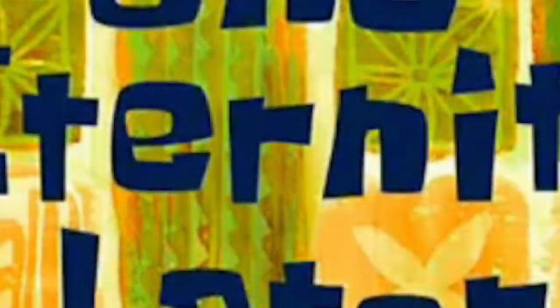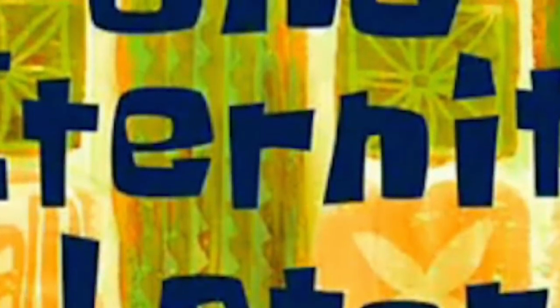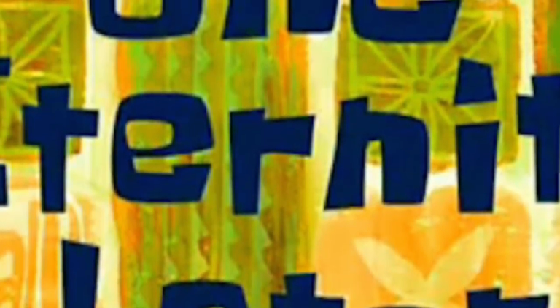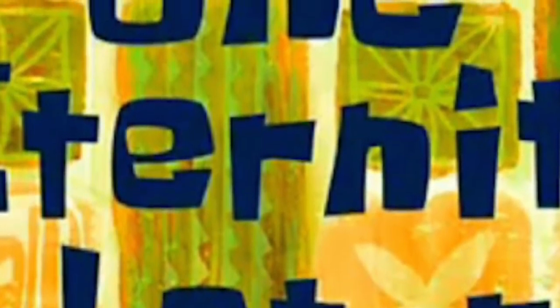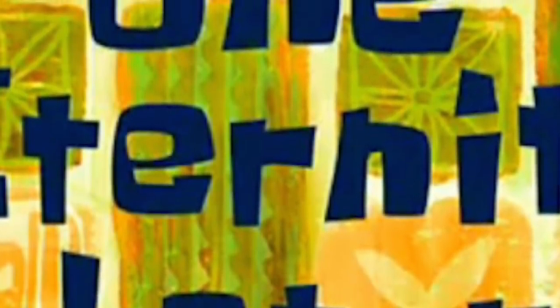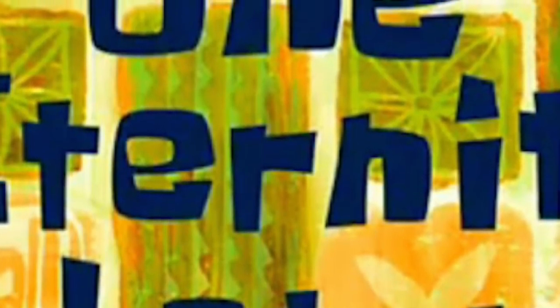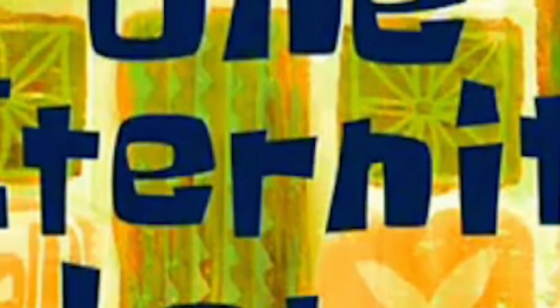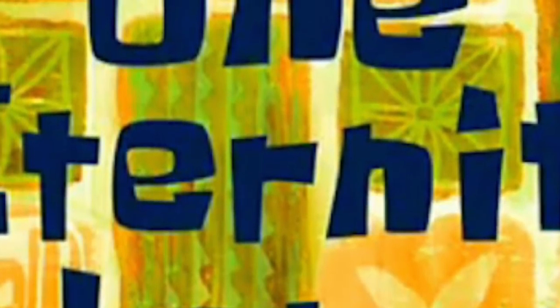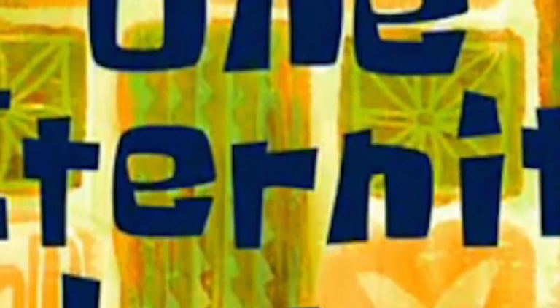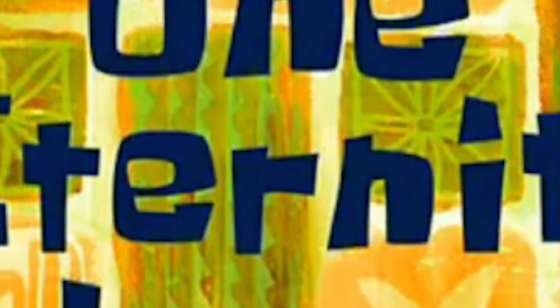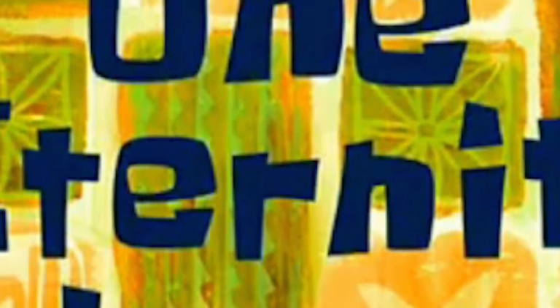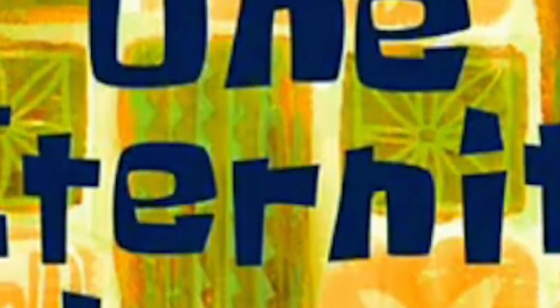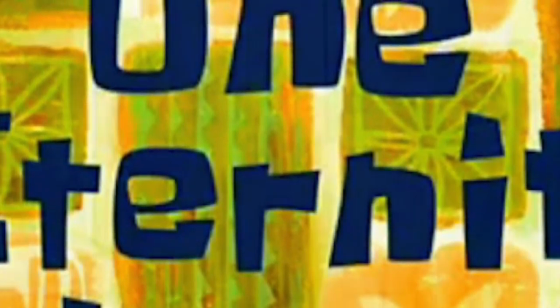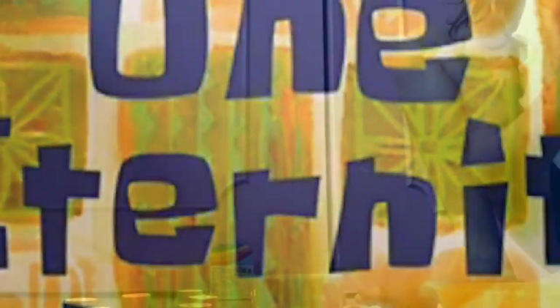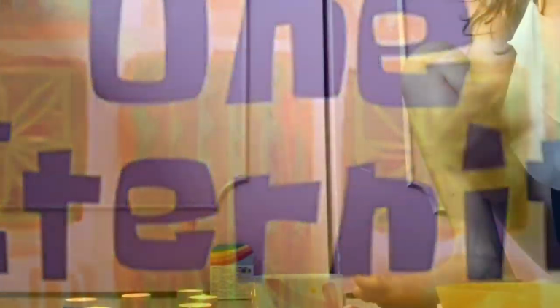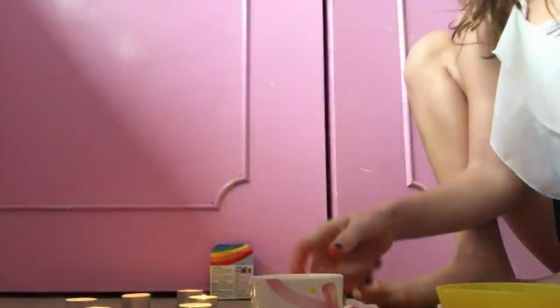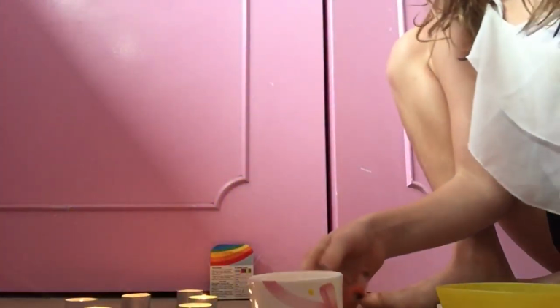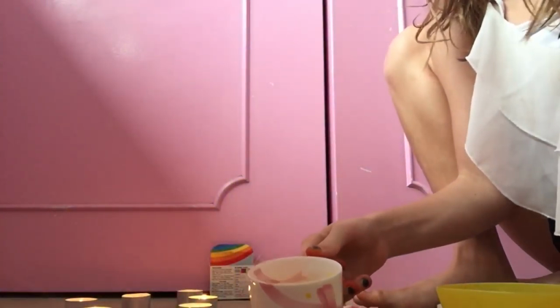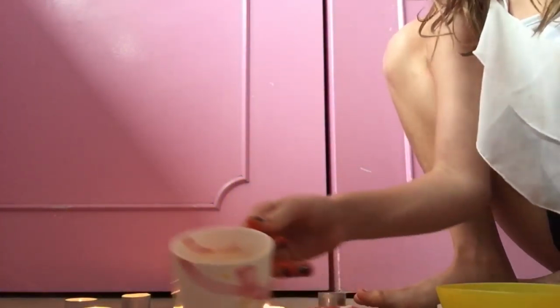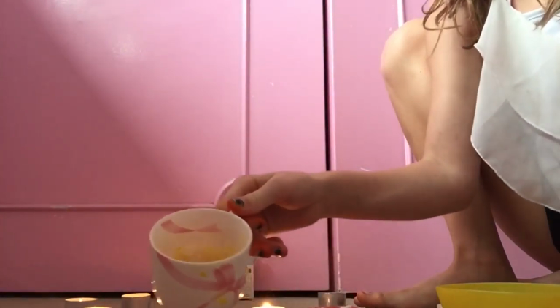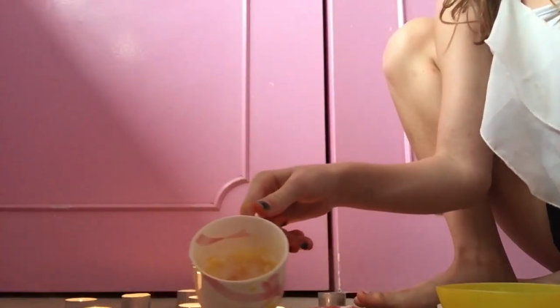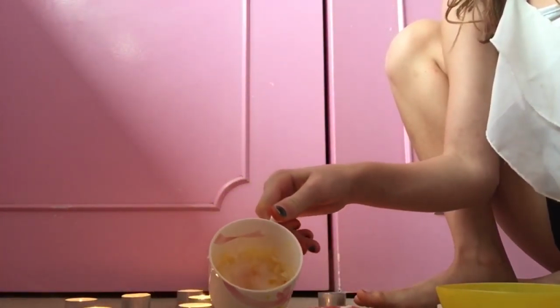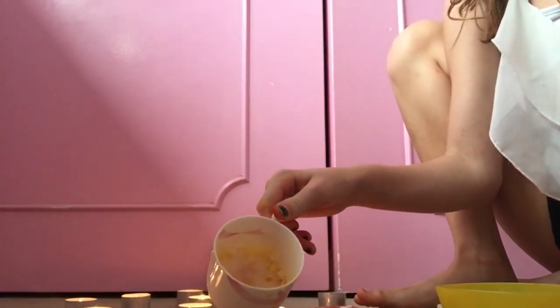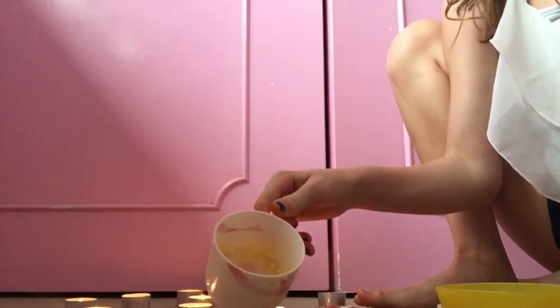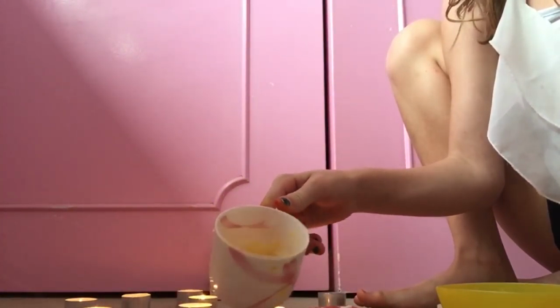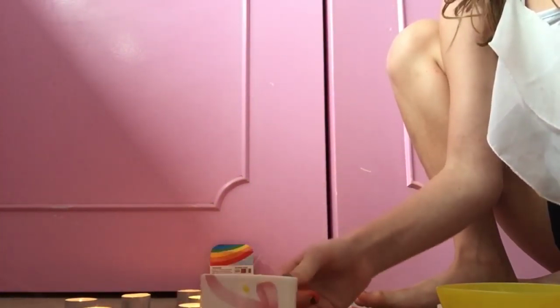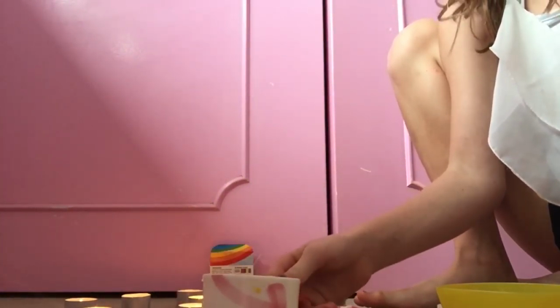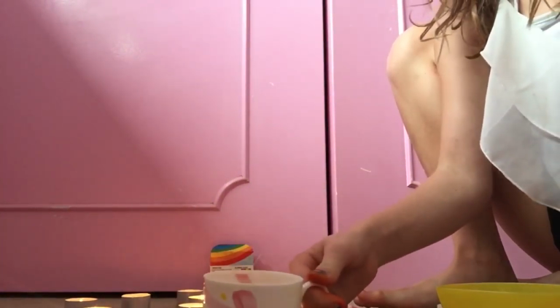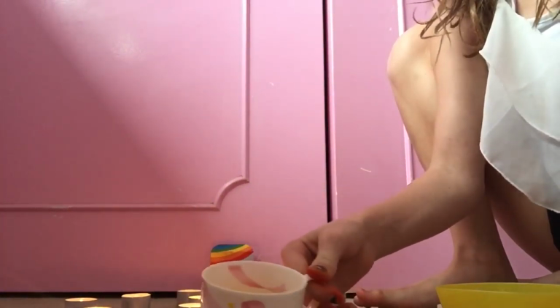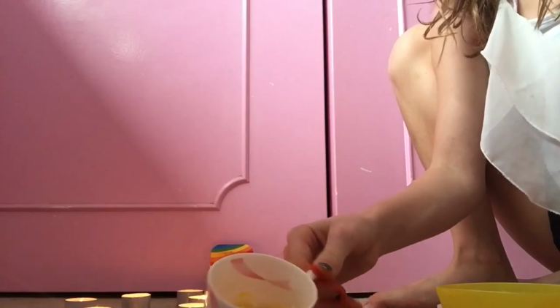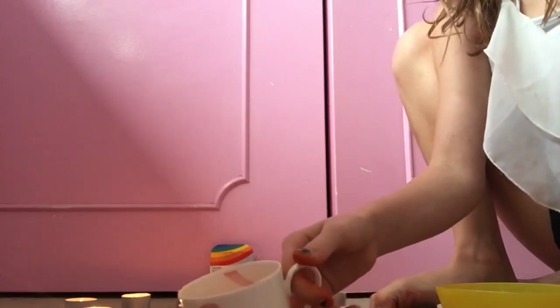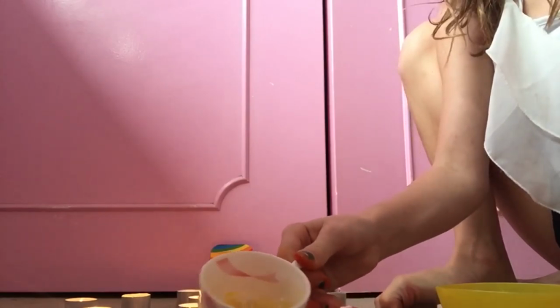One eternity and five Netflix videos later. As the candles keep burning I keep putting in the wax and adding more water and food dye slightly.